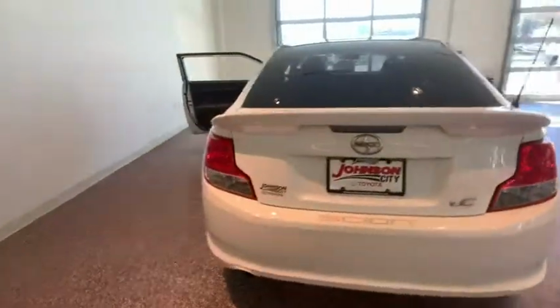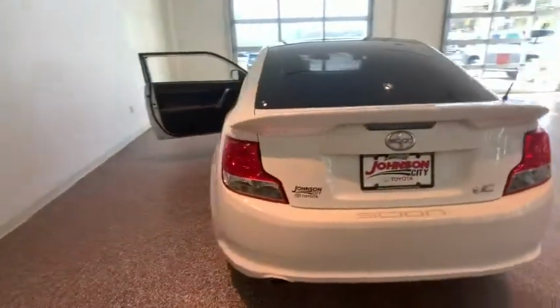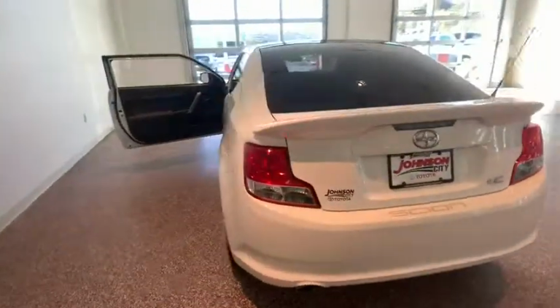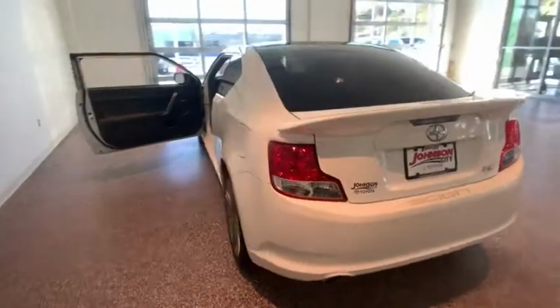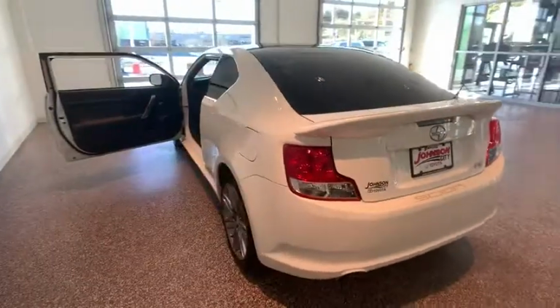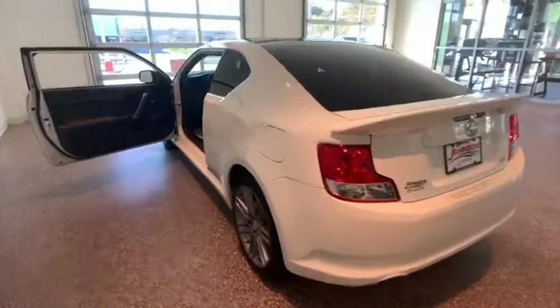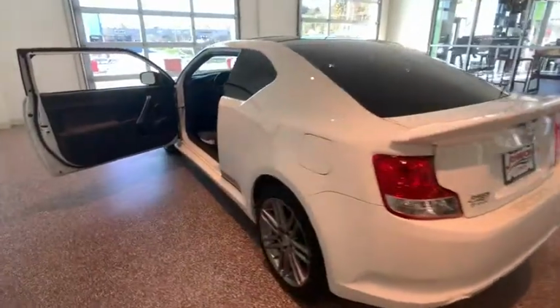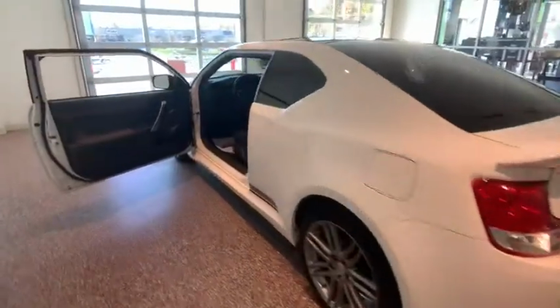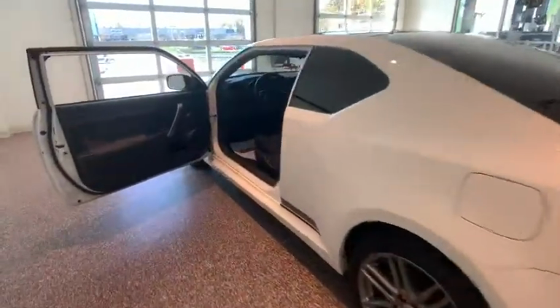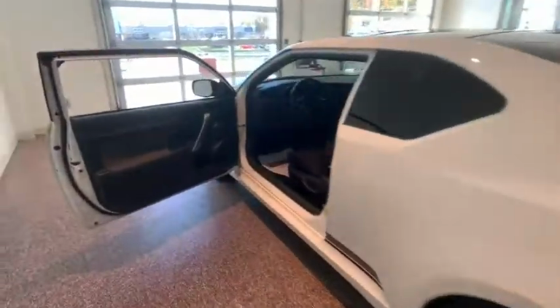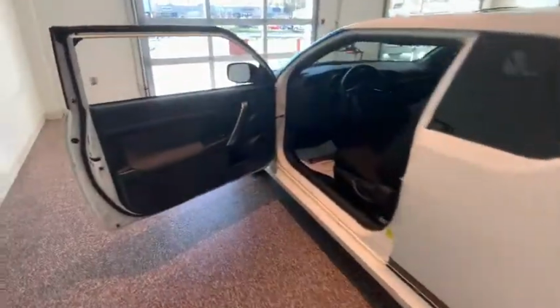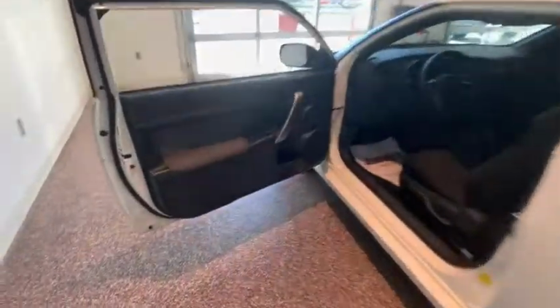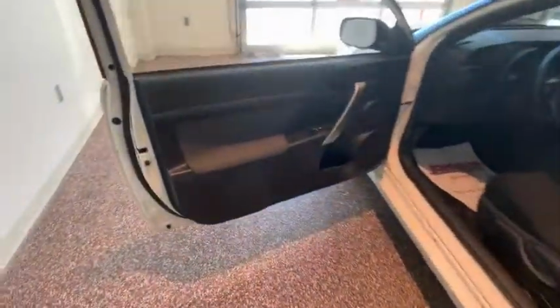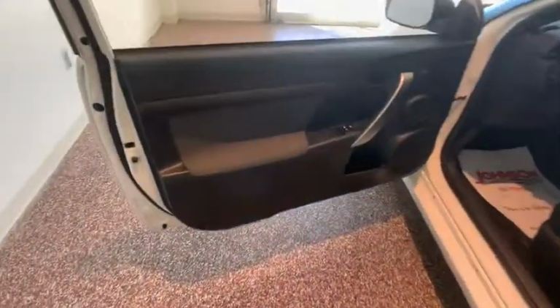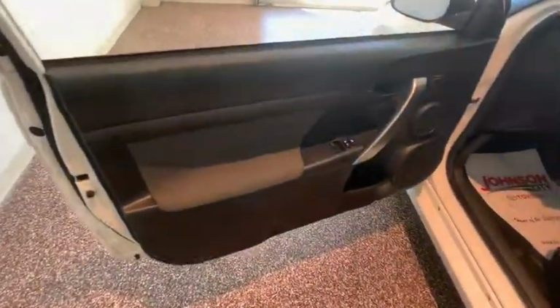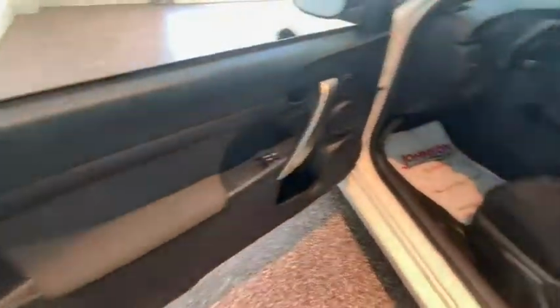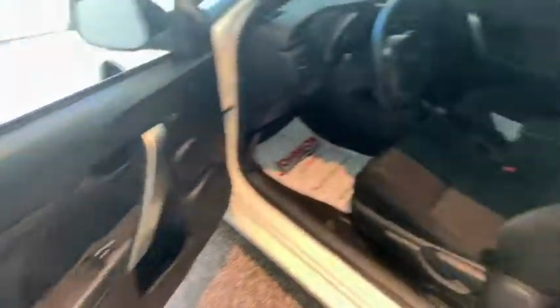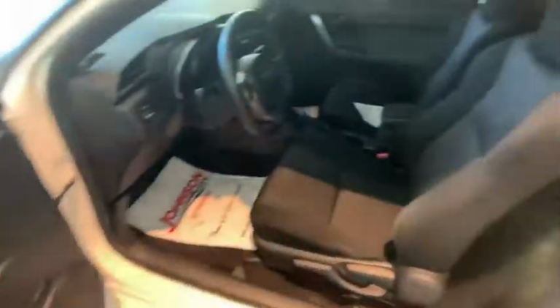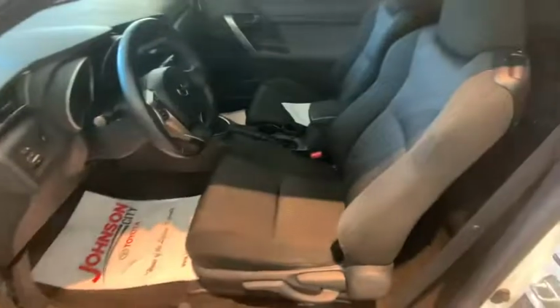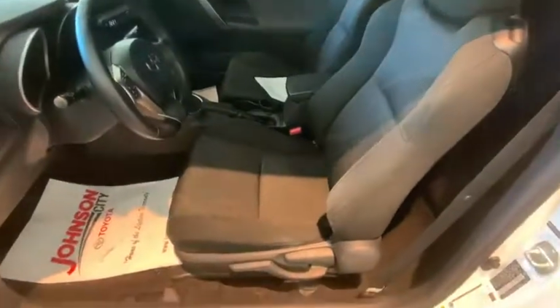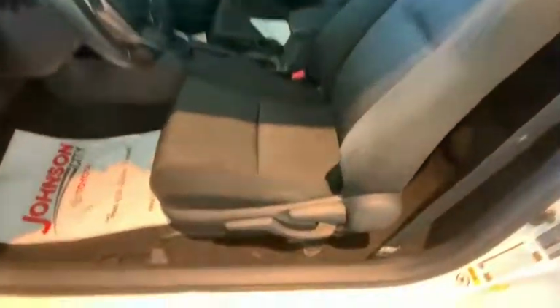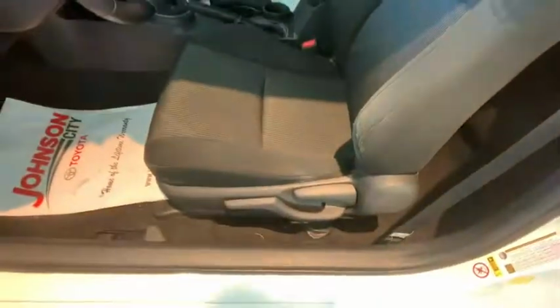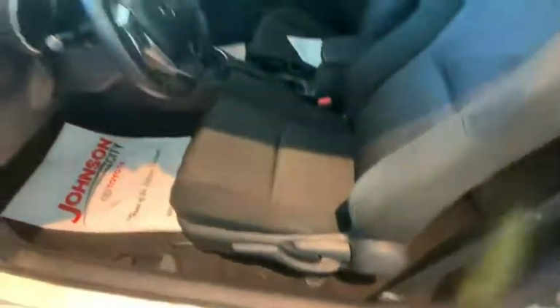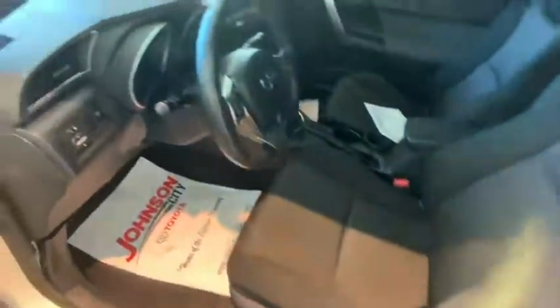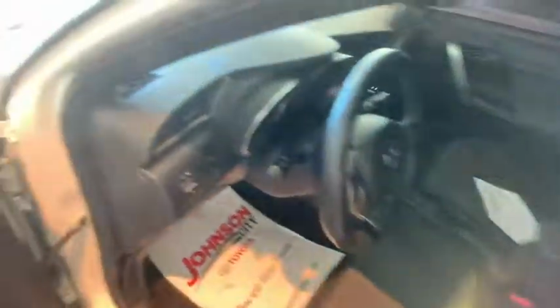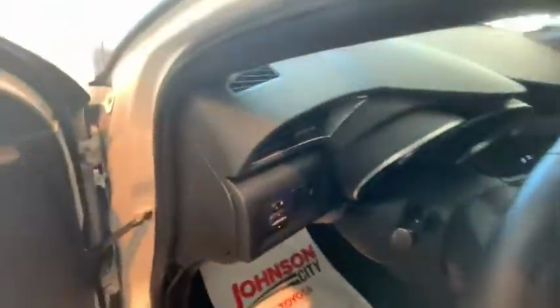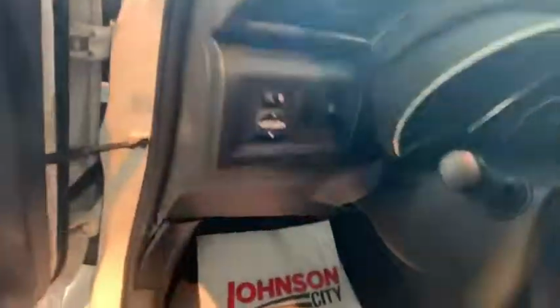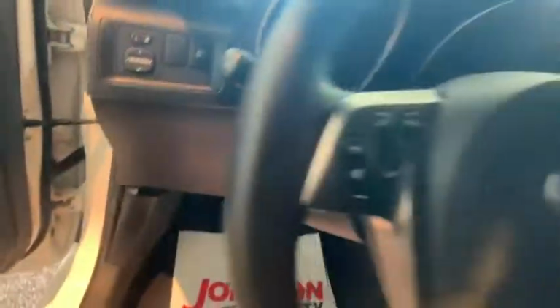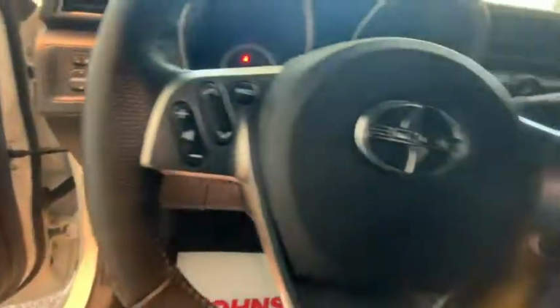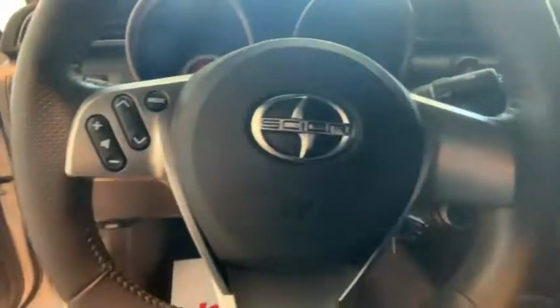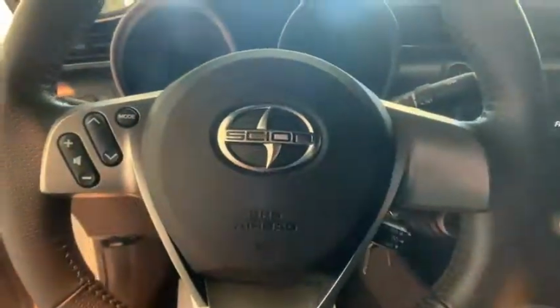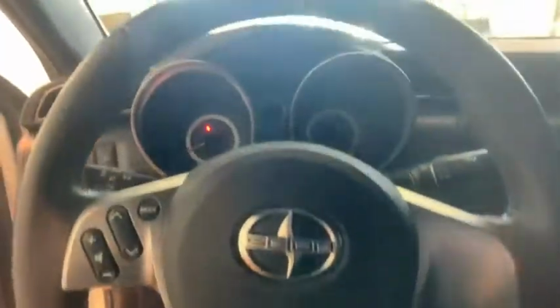Here are some of this vehicle's great options: keyless entry, traction control, dual airbags, Bluetooth, power steering, cruise control, four-wheel disc brakes, eight speakers, hands-free communication.